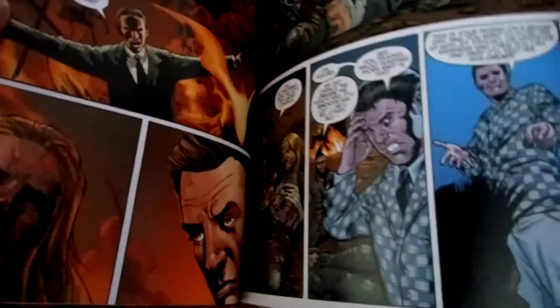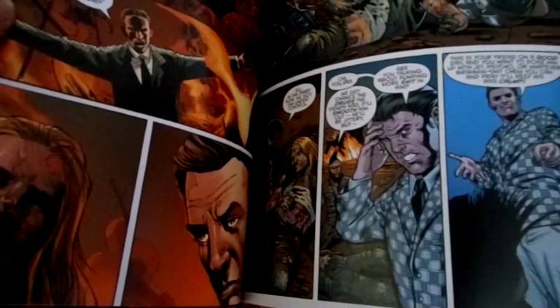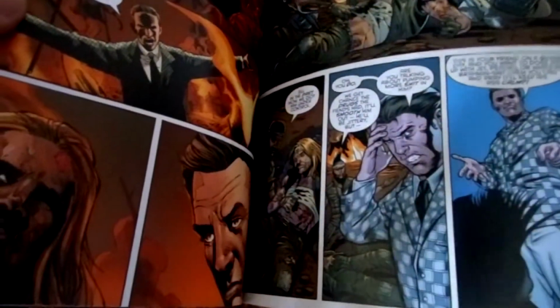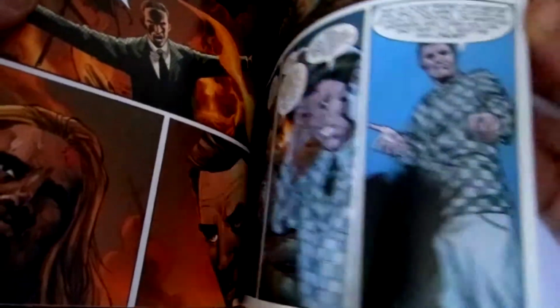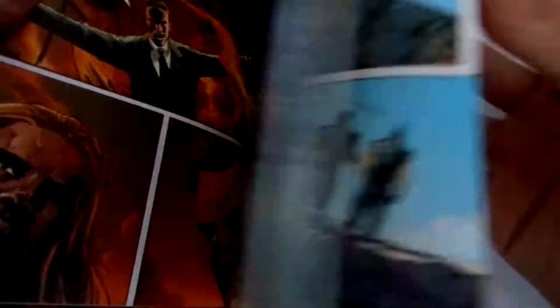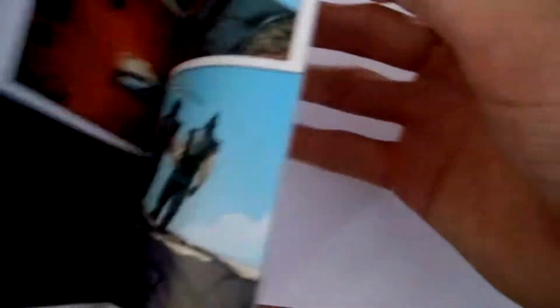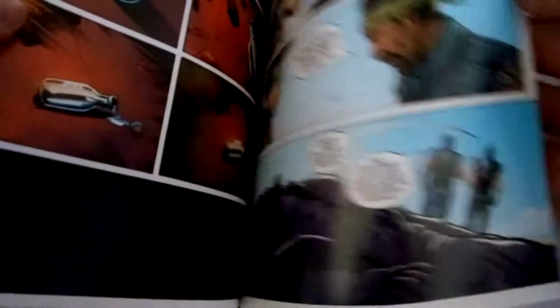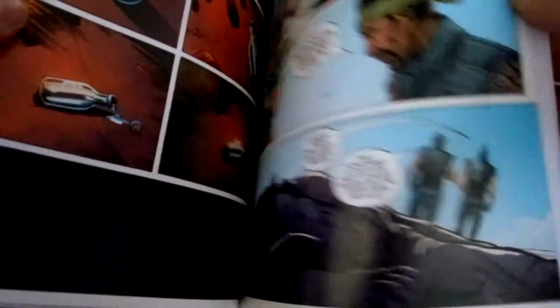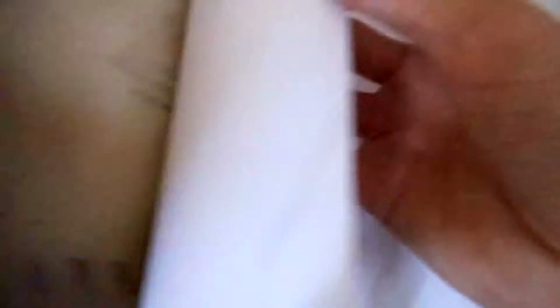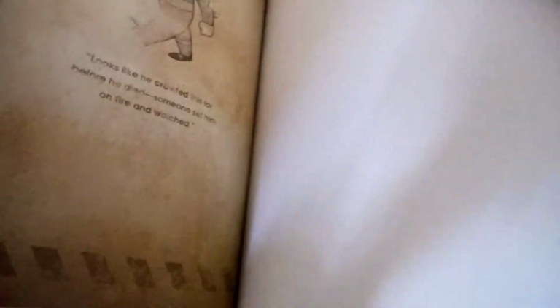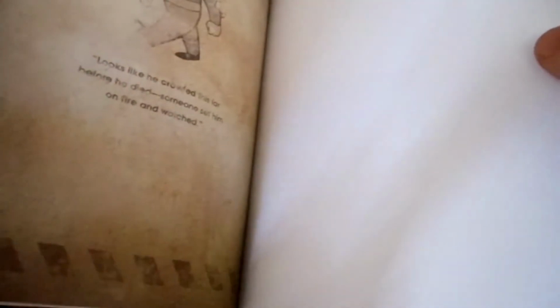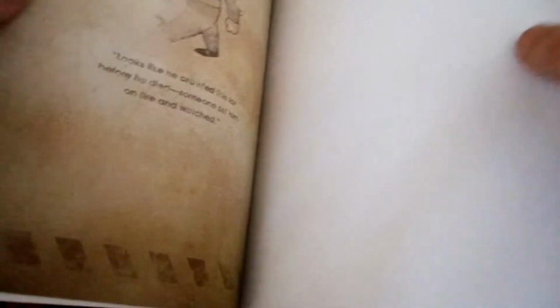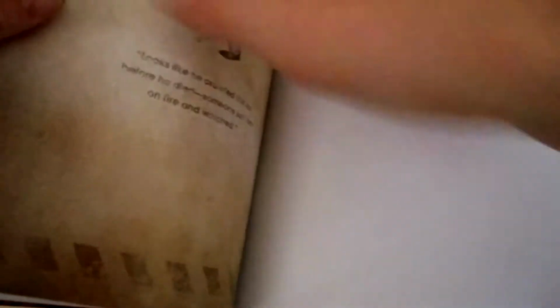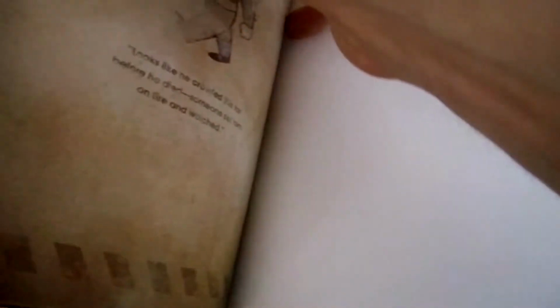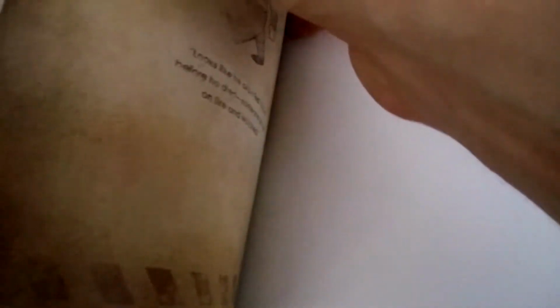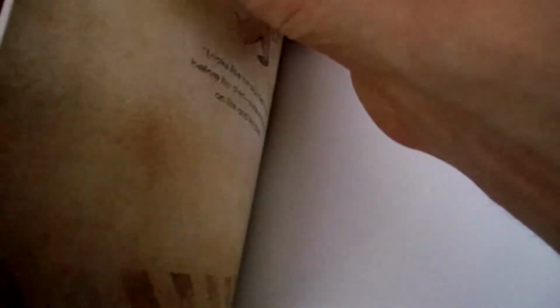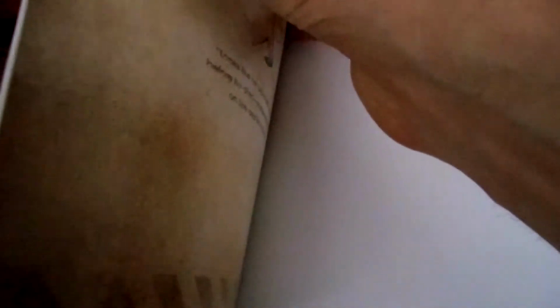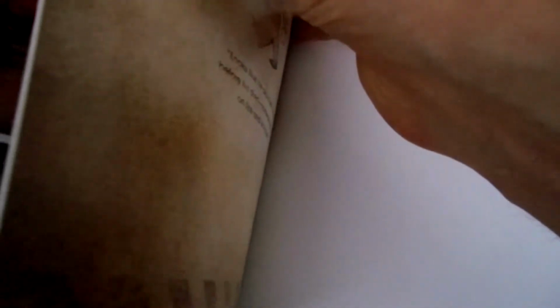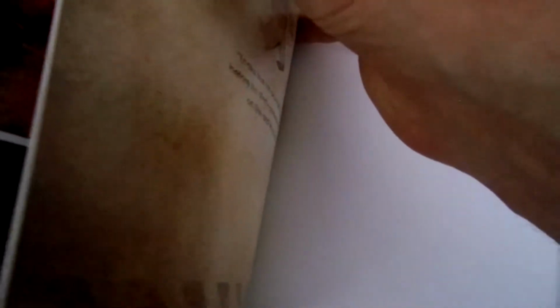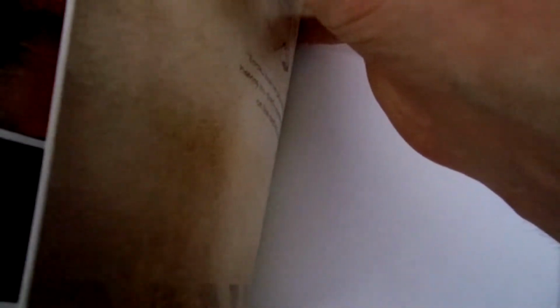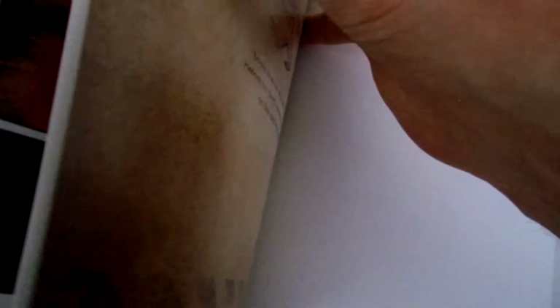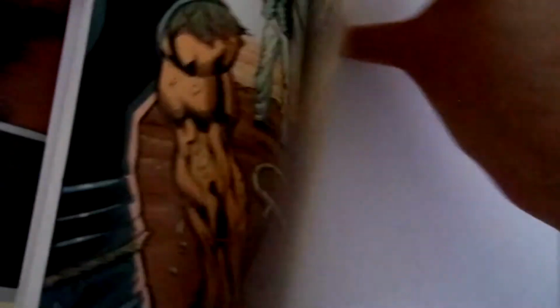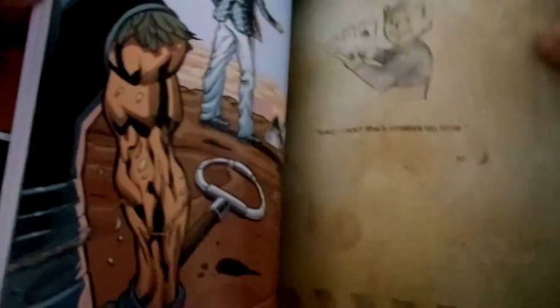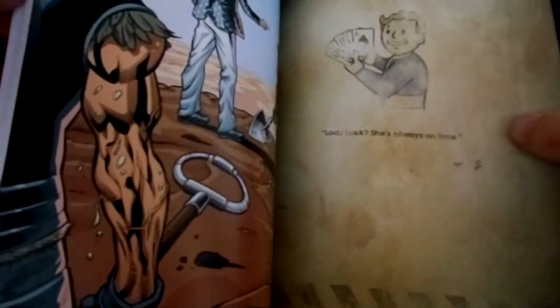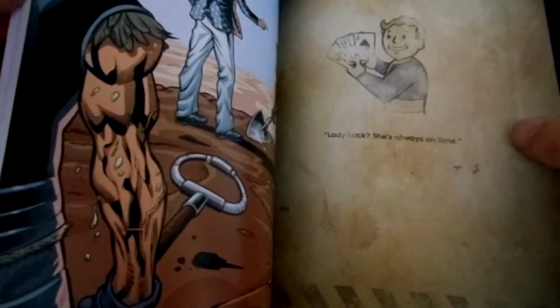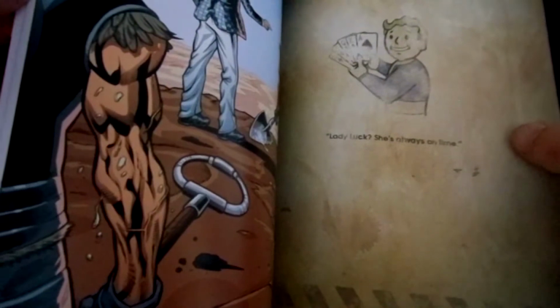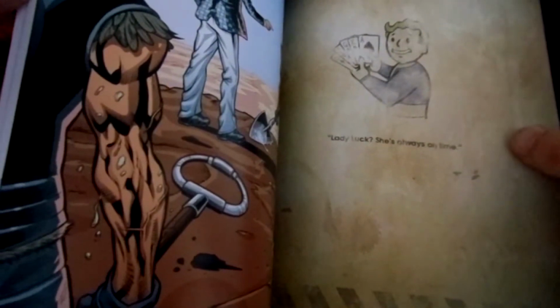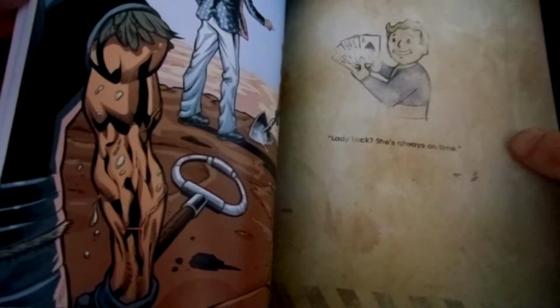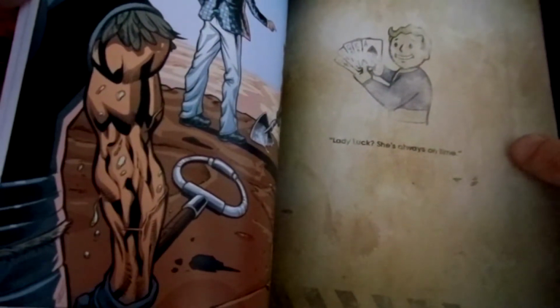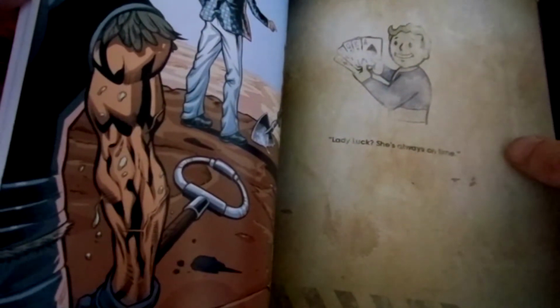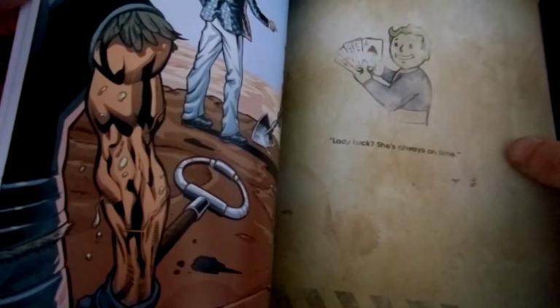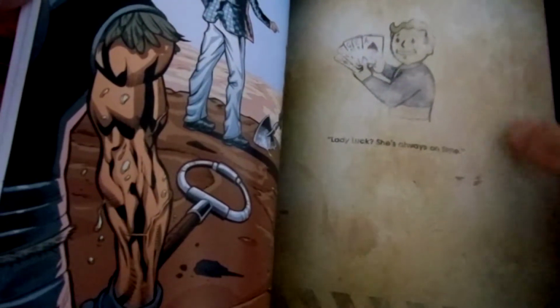The comic is in English. It tells something about the story of Fallout and Fallout New Vegas. Lady Luck — she's always on time.